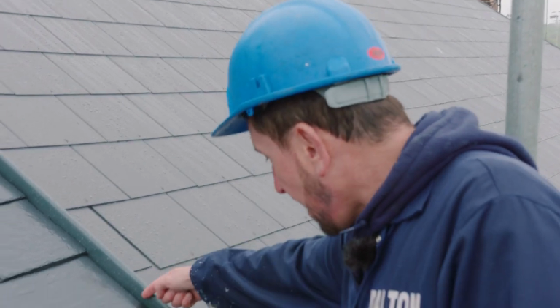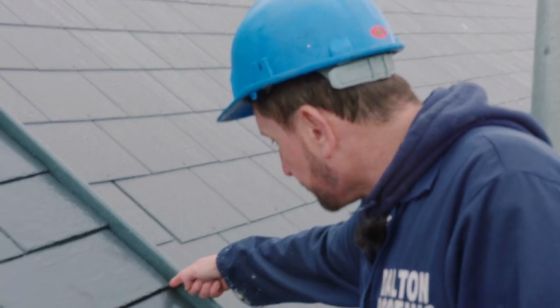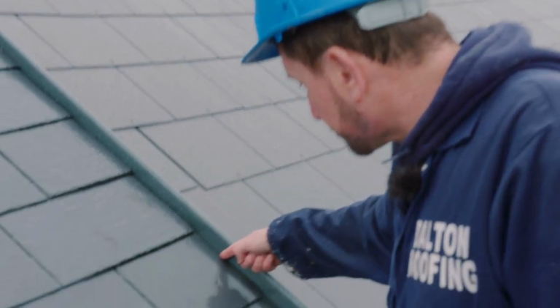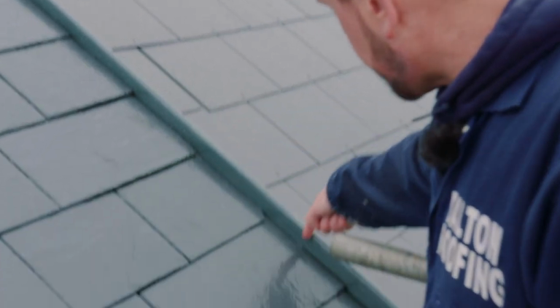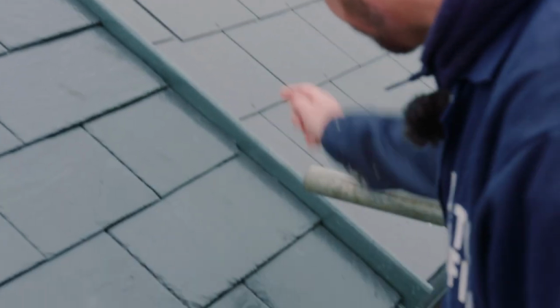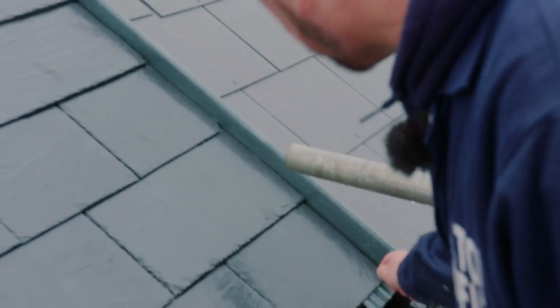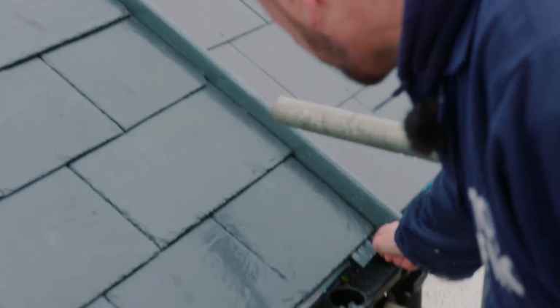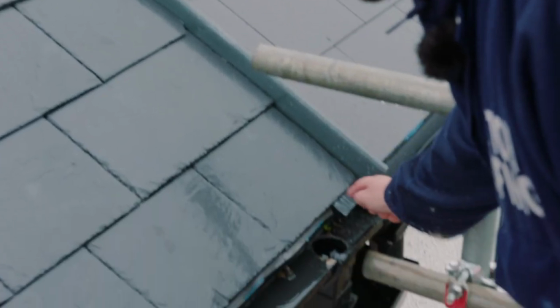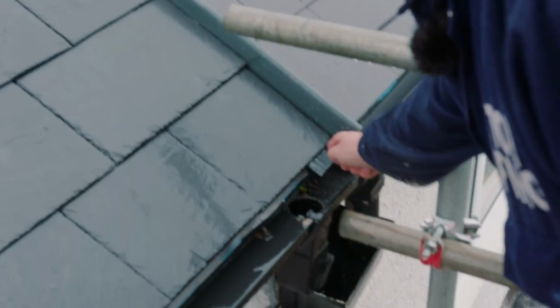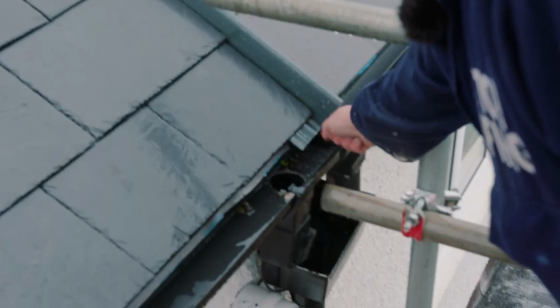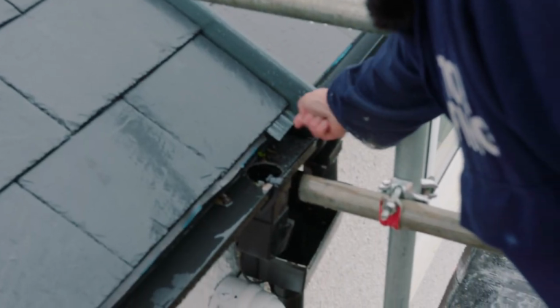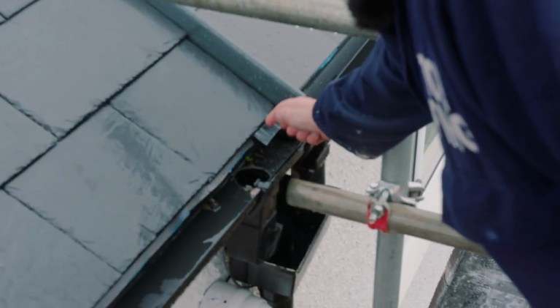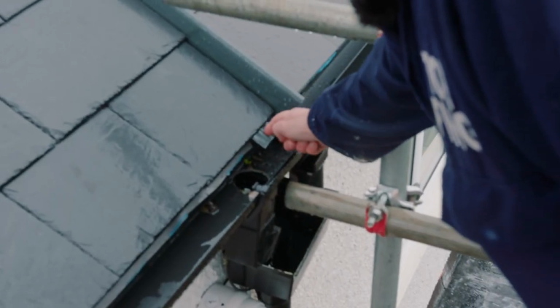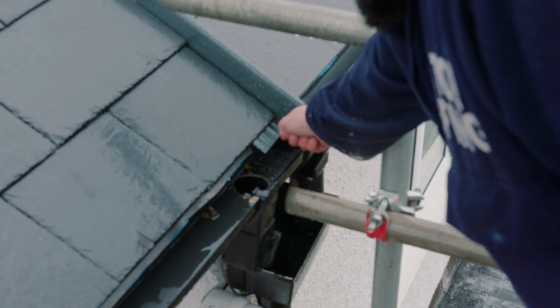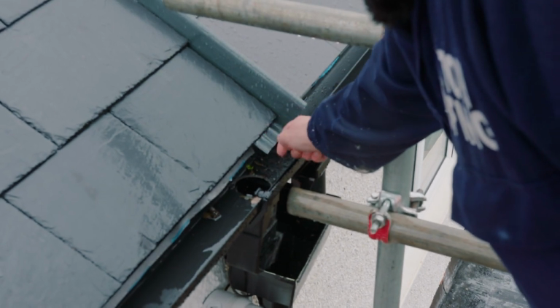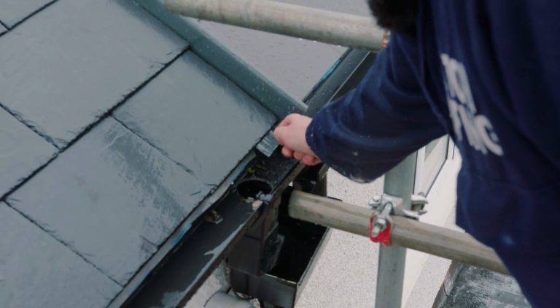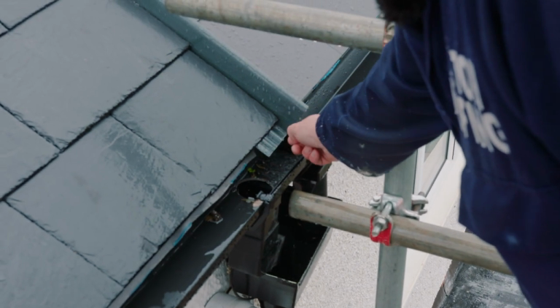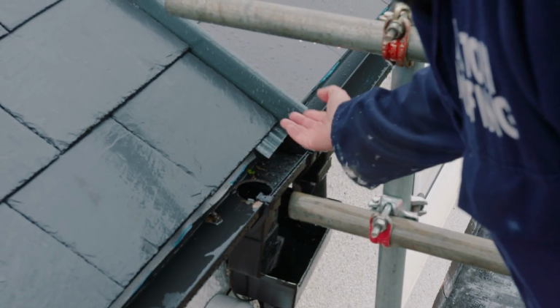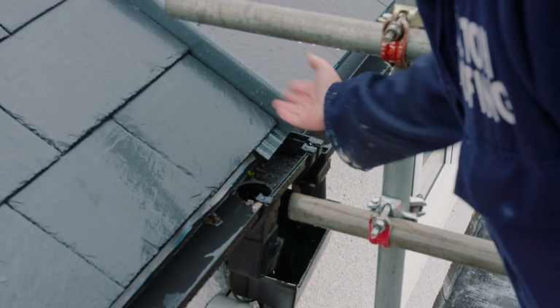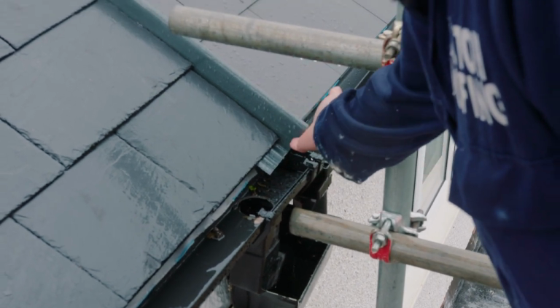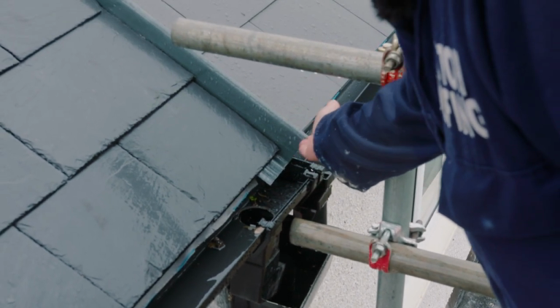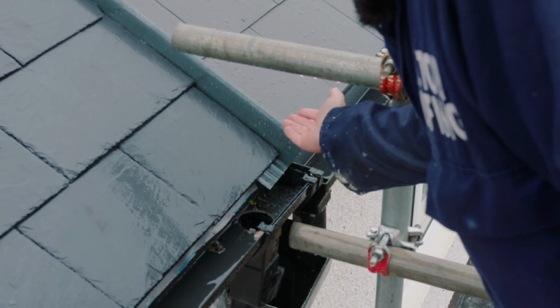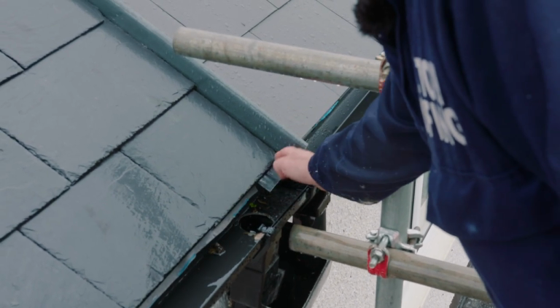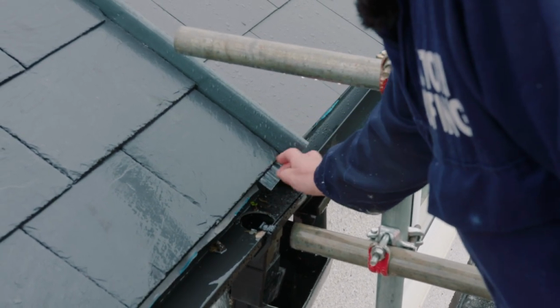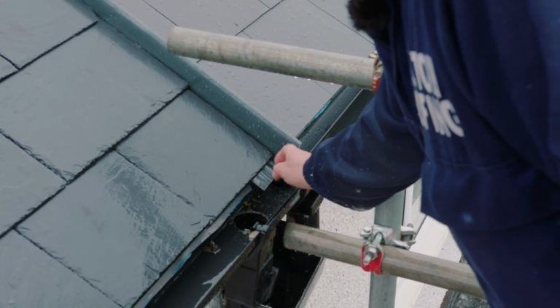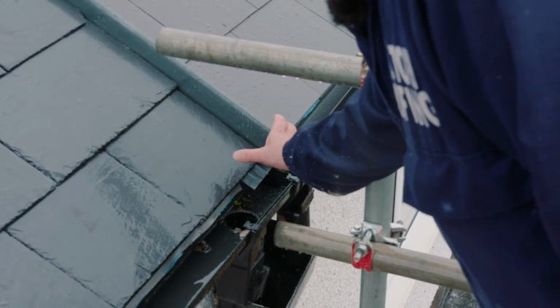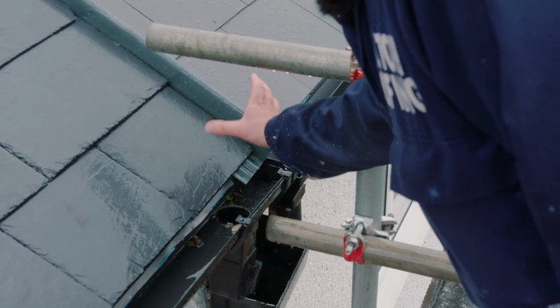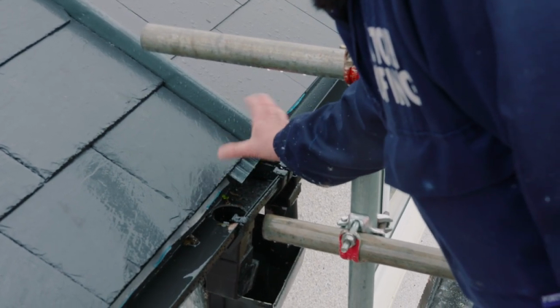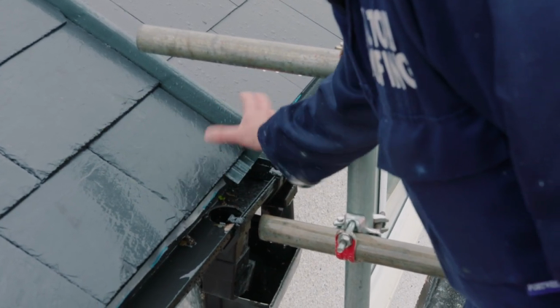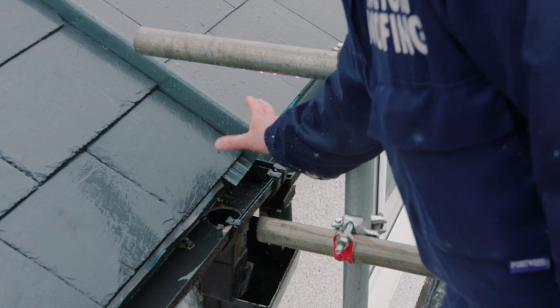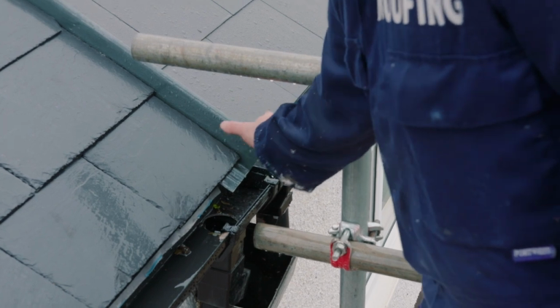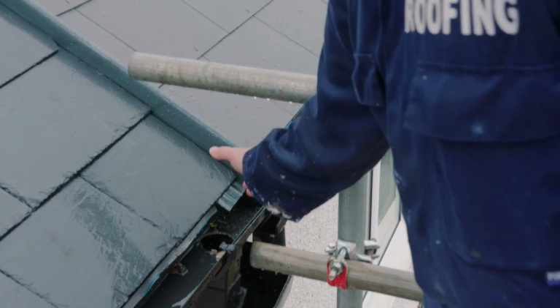Any water that gets down comes out in these water channels here. You can see it dripping down, and that is the modern way of joining two roofs together.